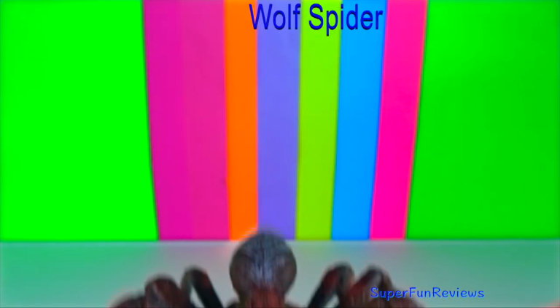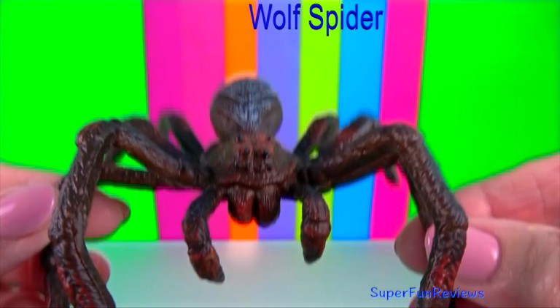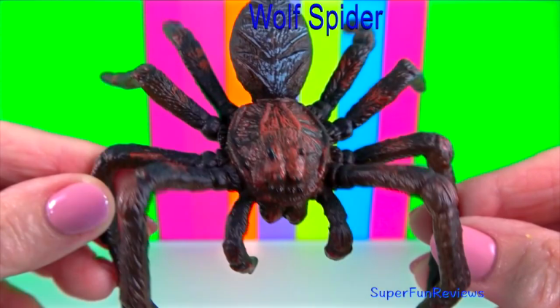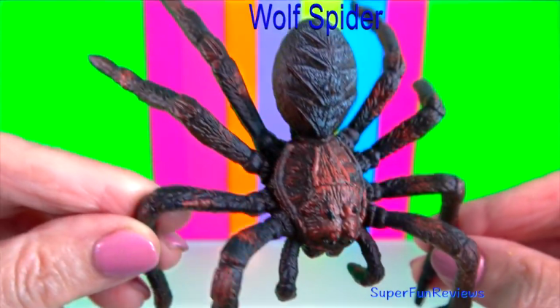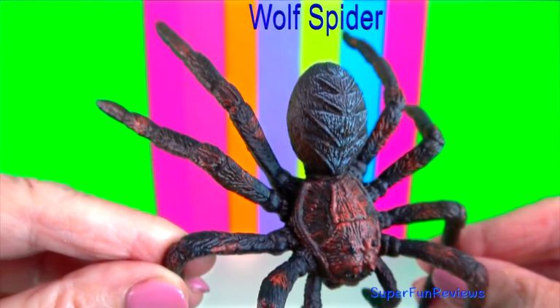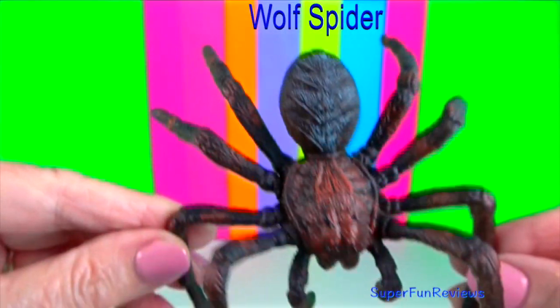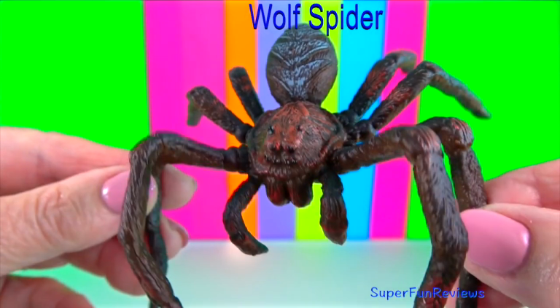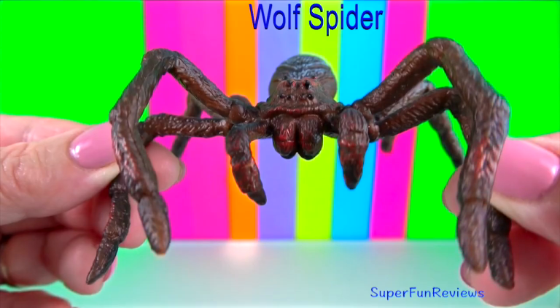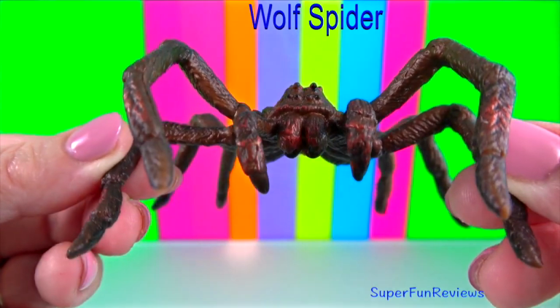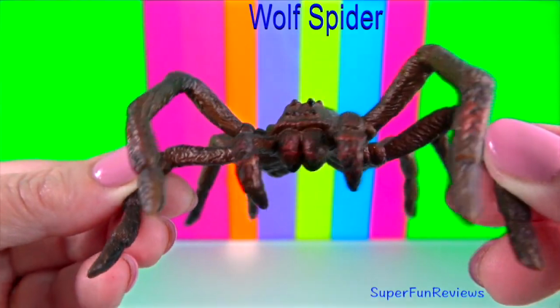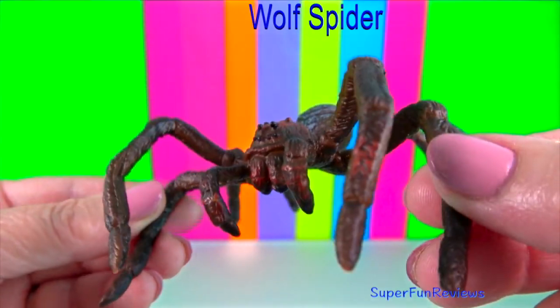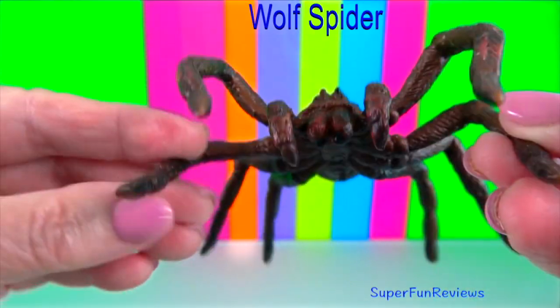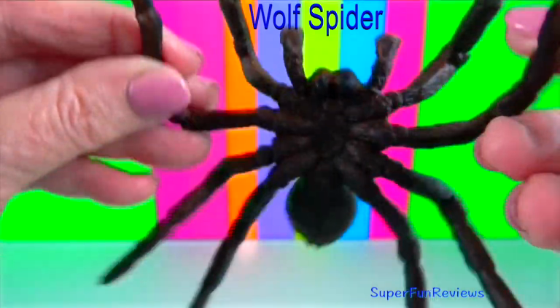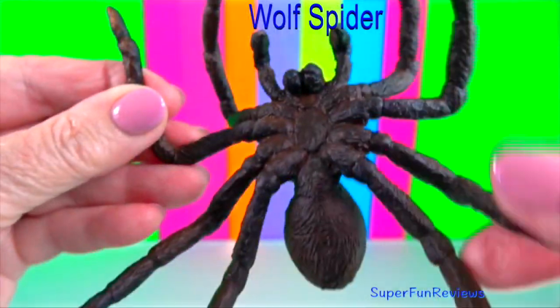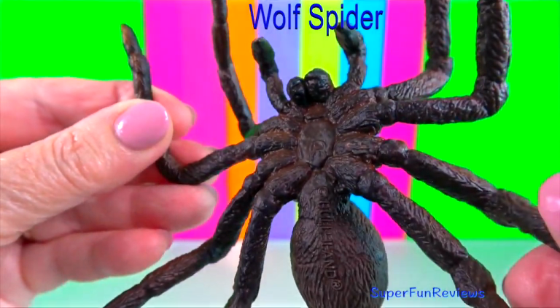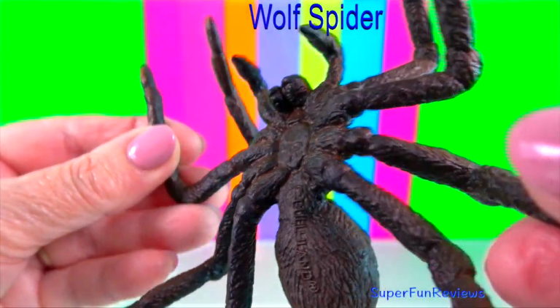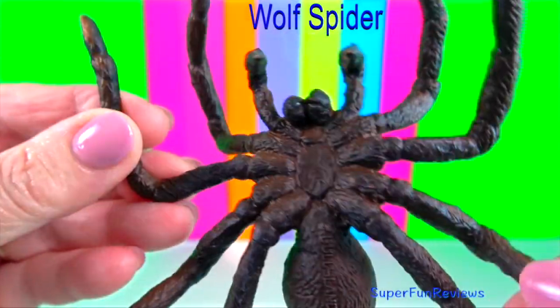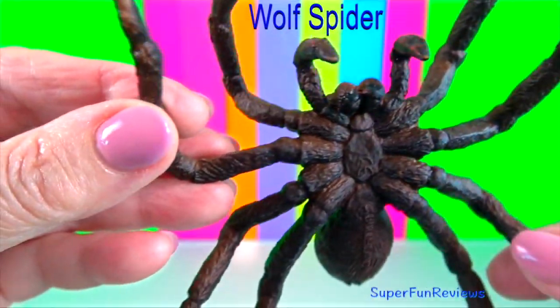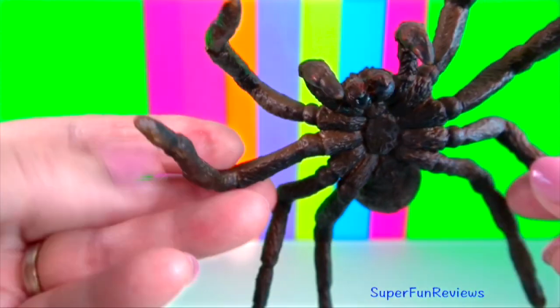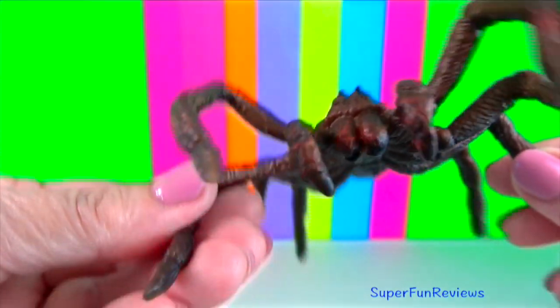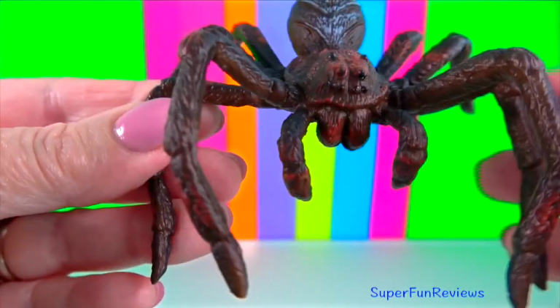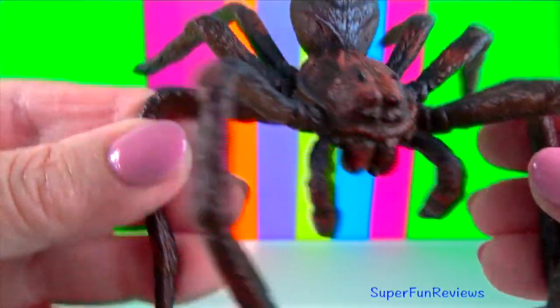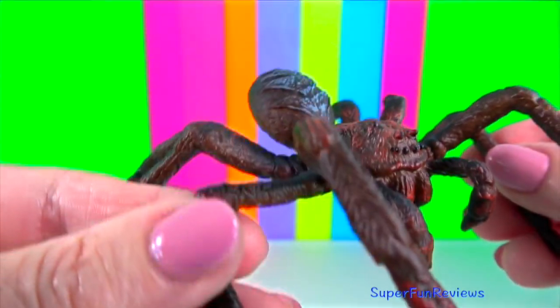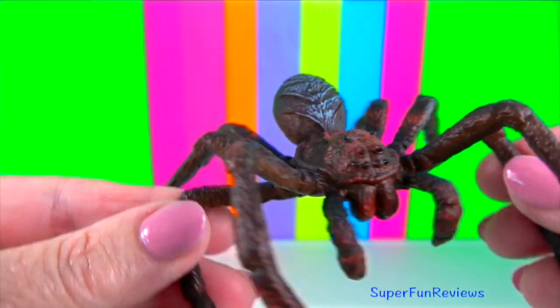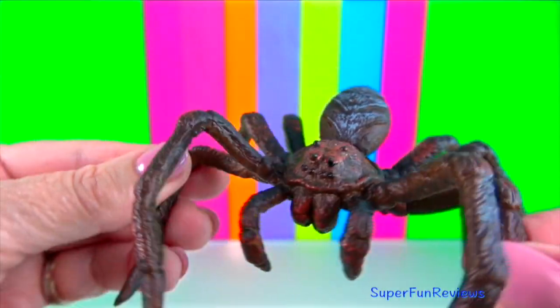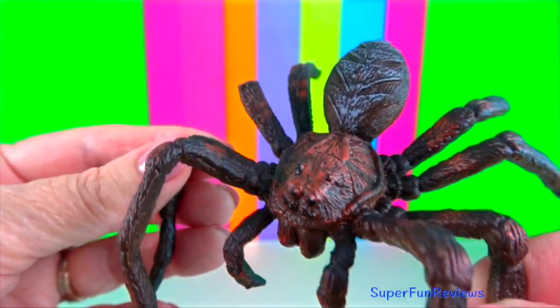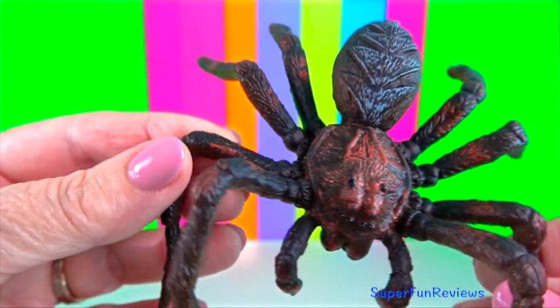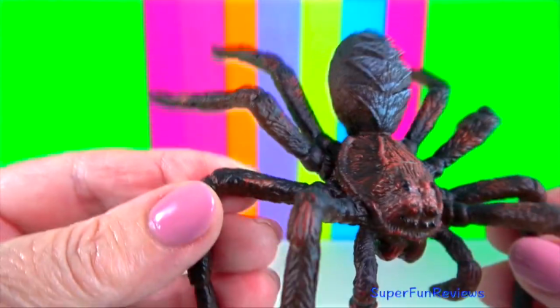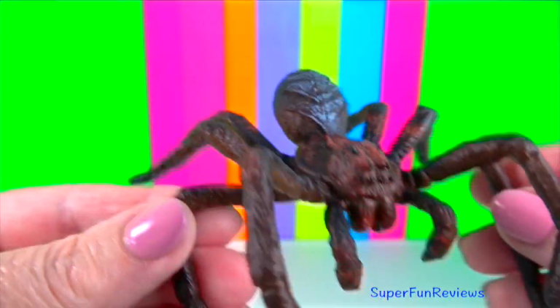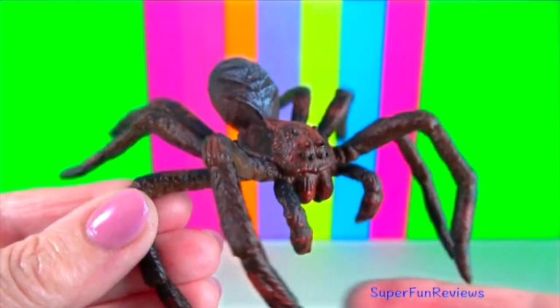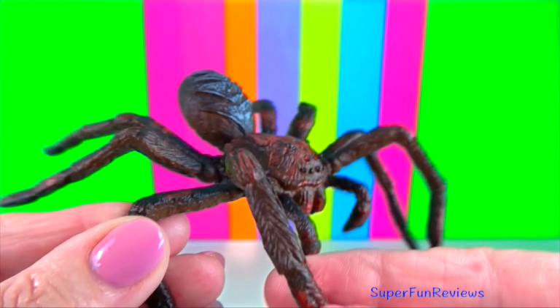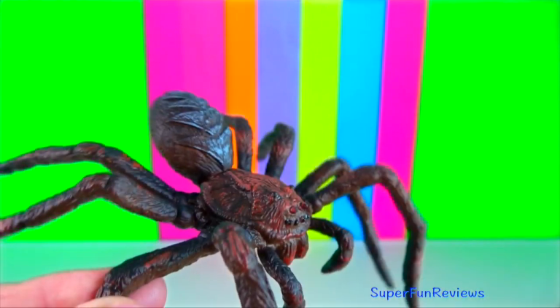Wolf spider: unlike other arachnids, which are generally blind or have poor vision, wolf spiders have excellent eyesight. They catch their prey by running fast.